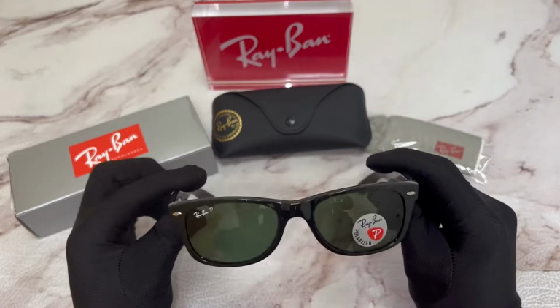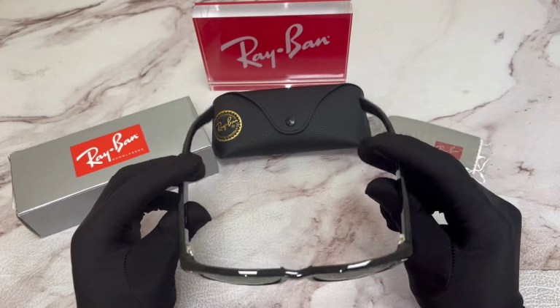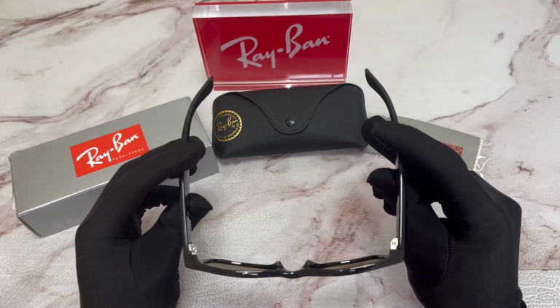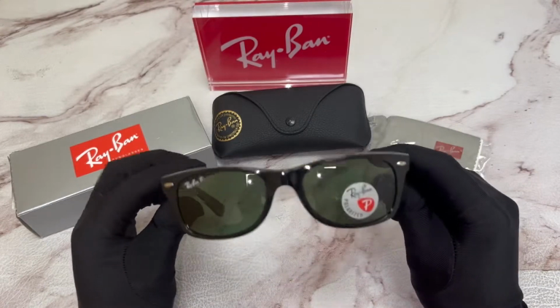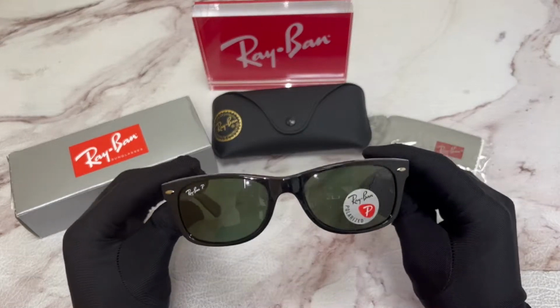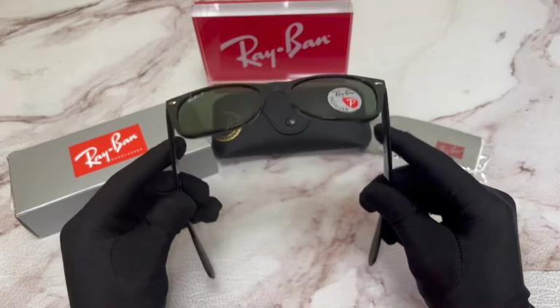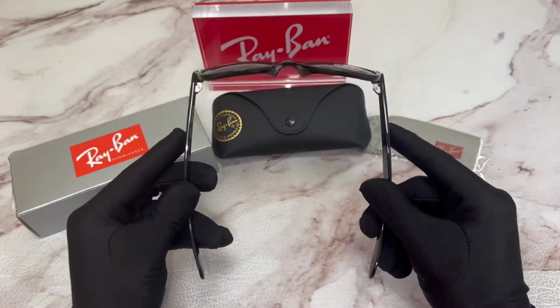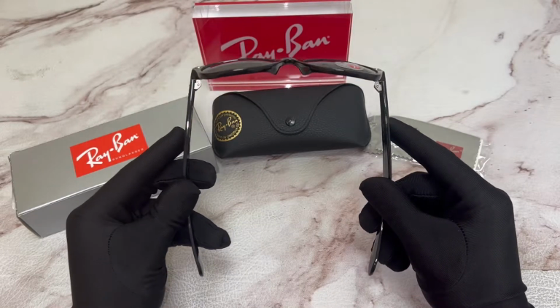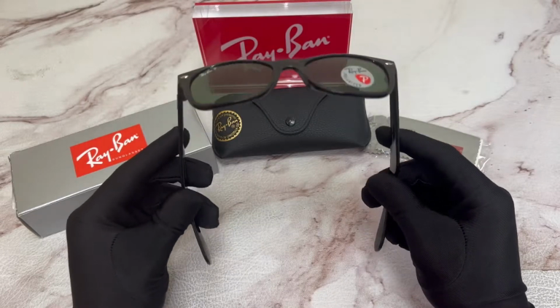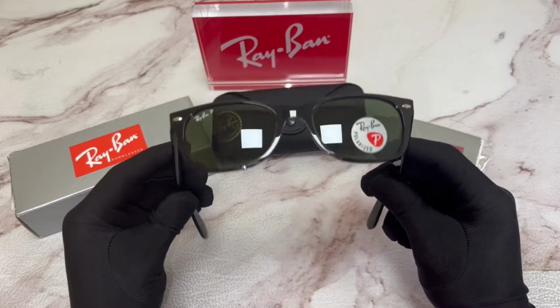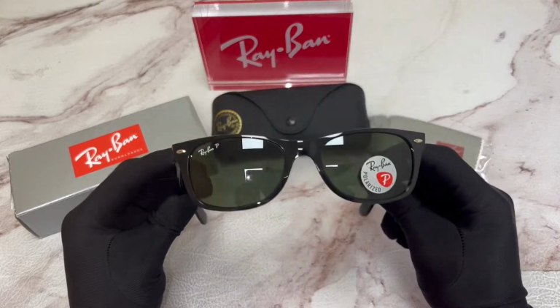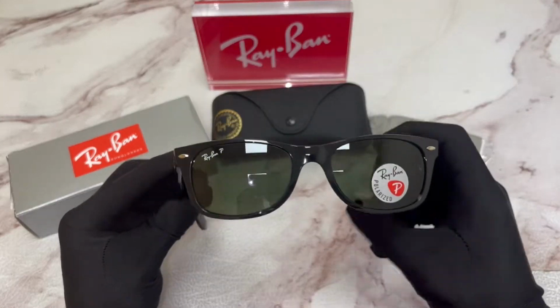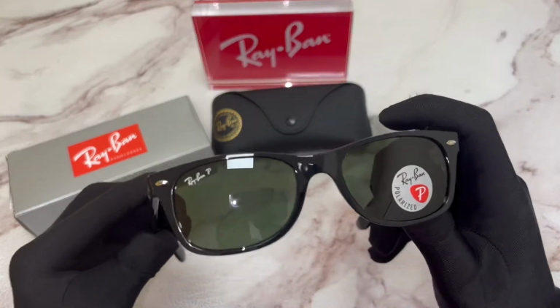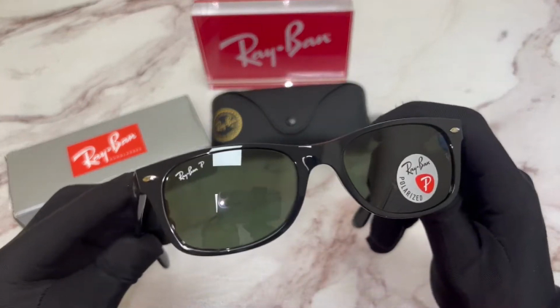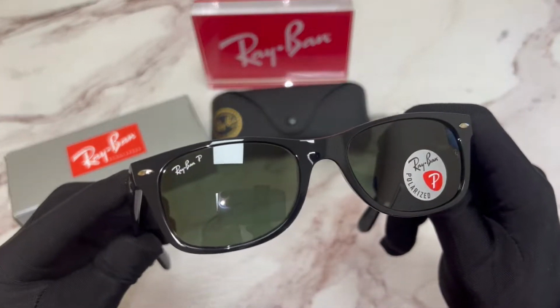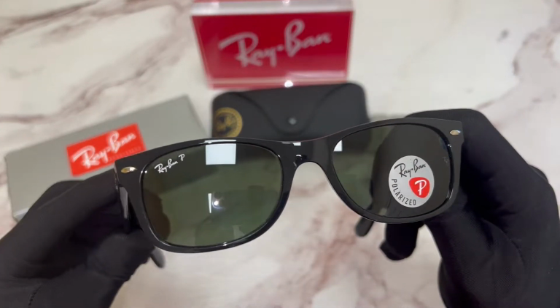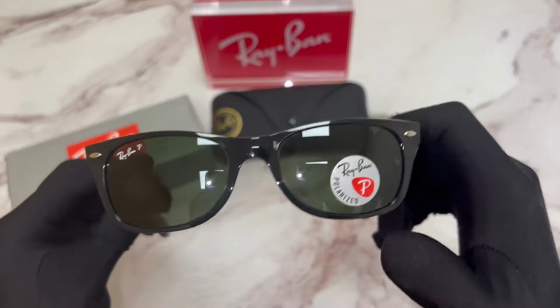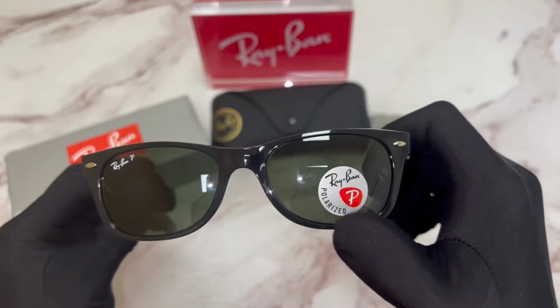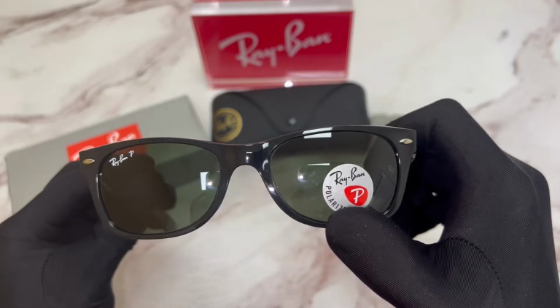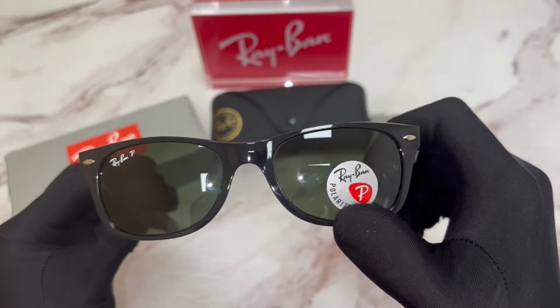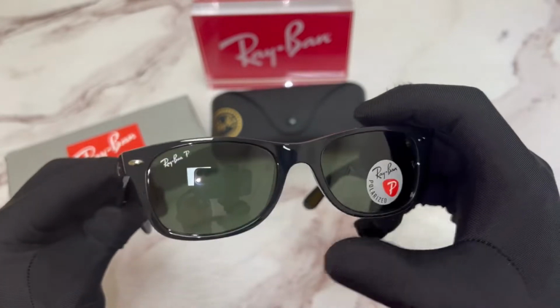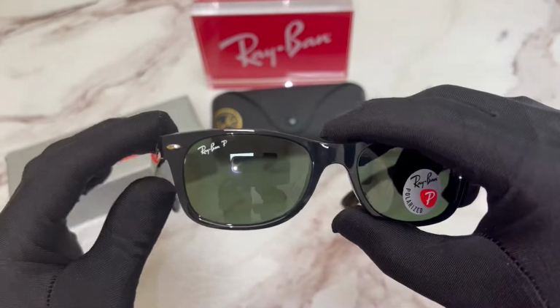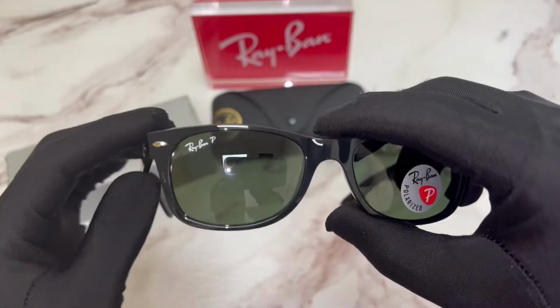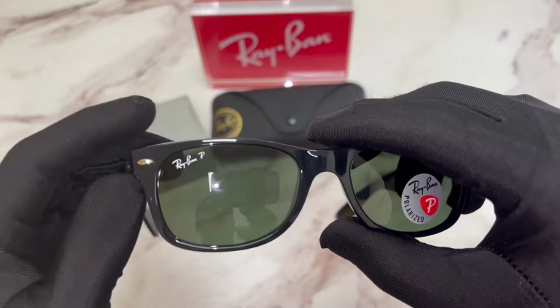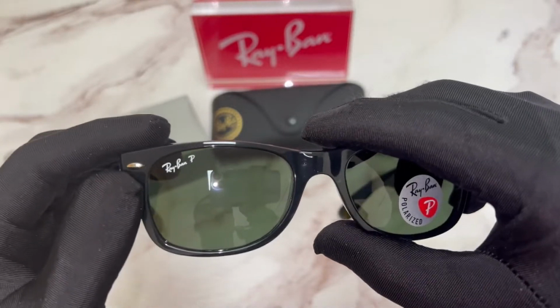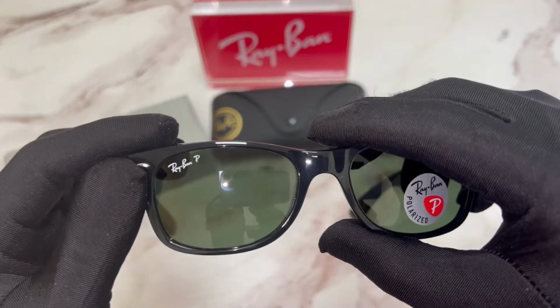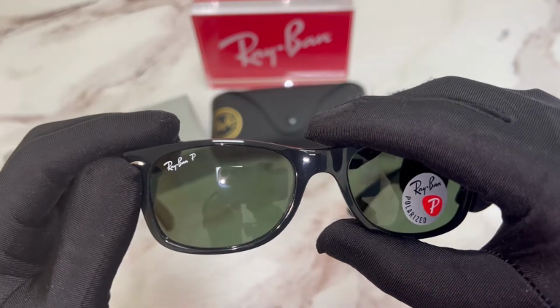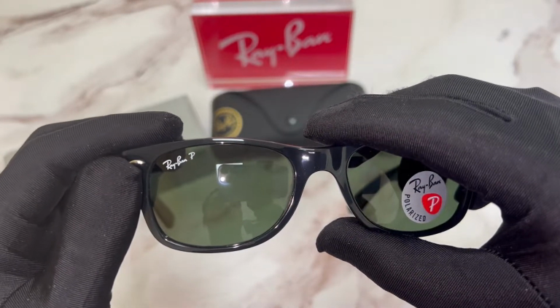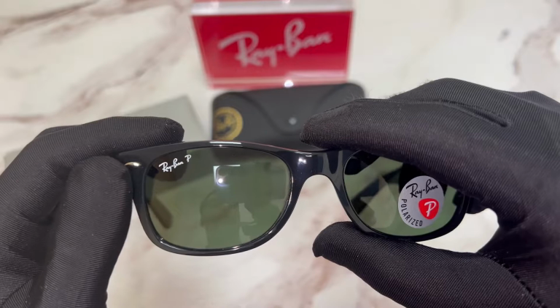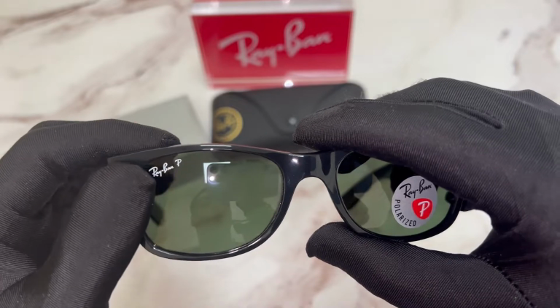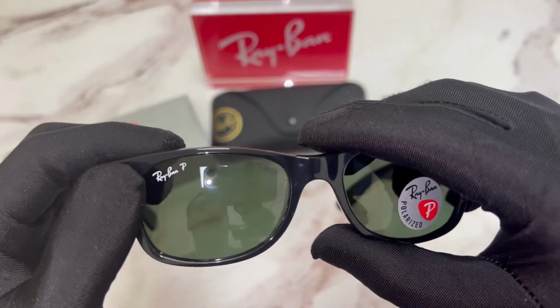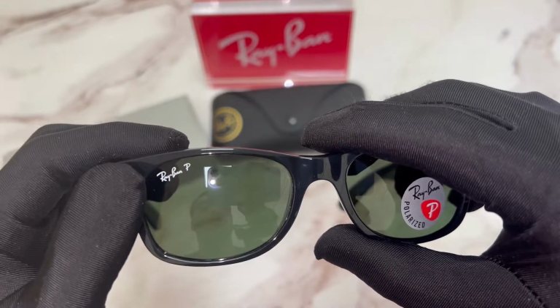The color of the frame is black and the lenses are green polarized. On its top right lens you'll find the Ray-Ban logo engraved and the P for polarized.